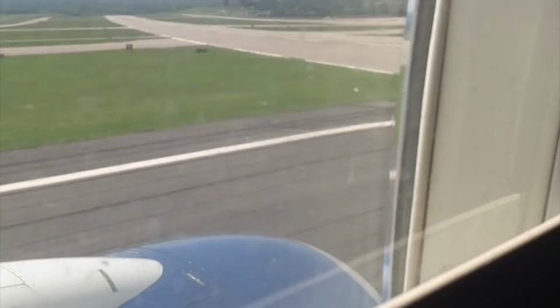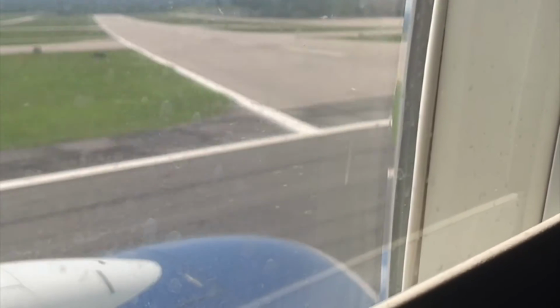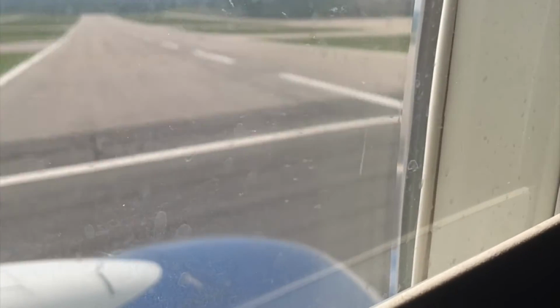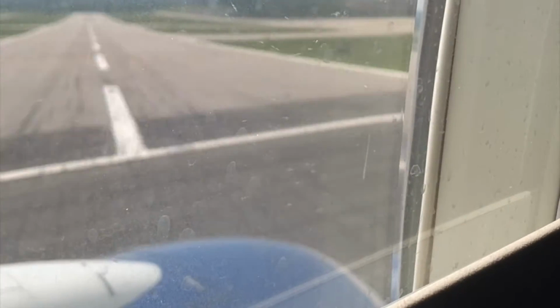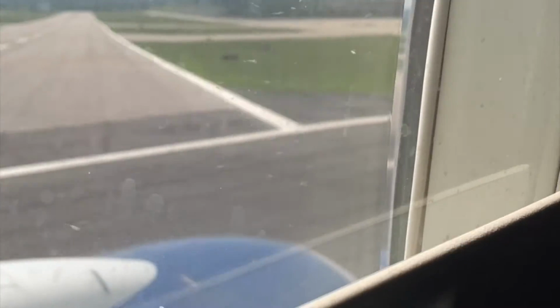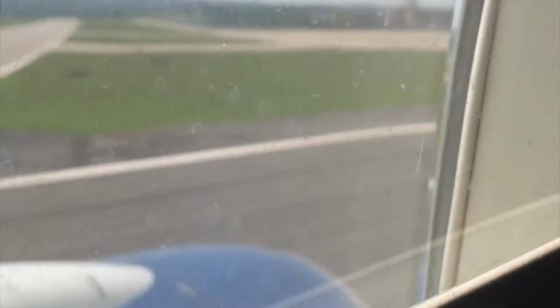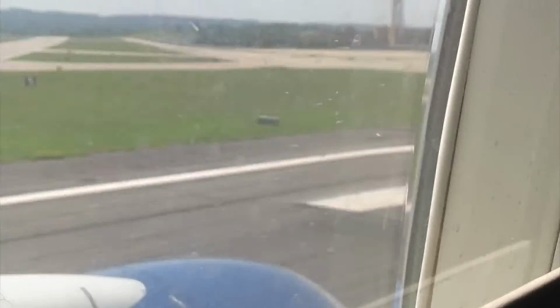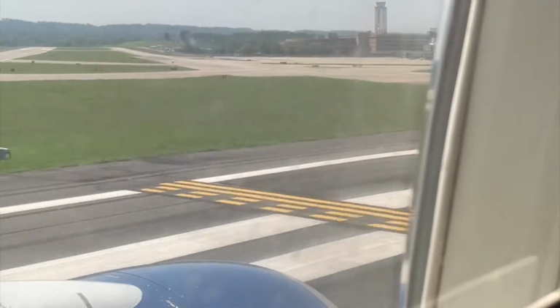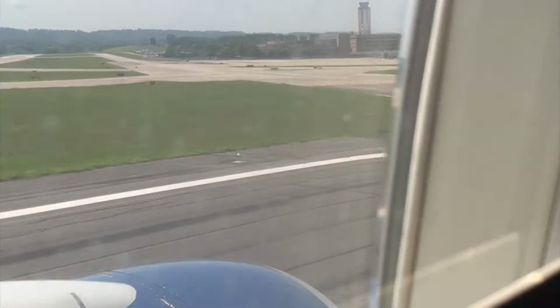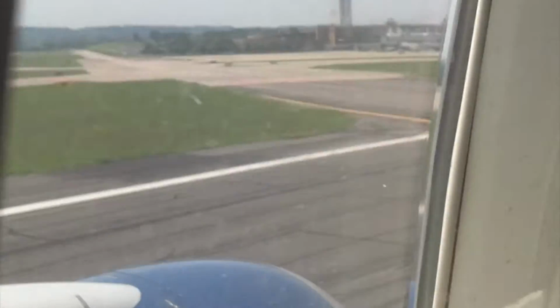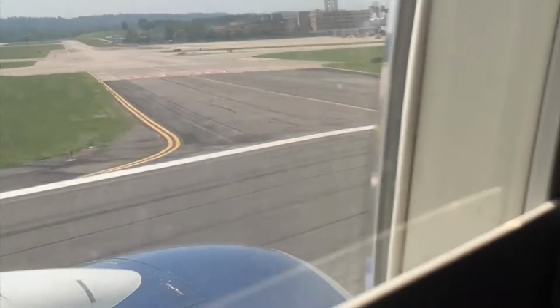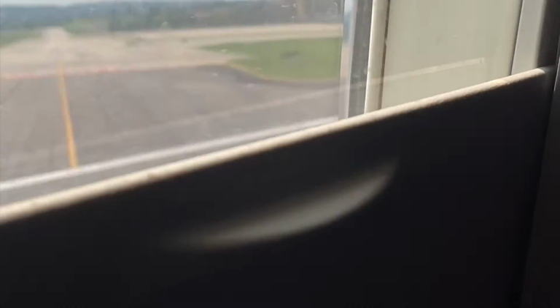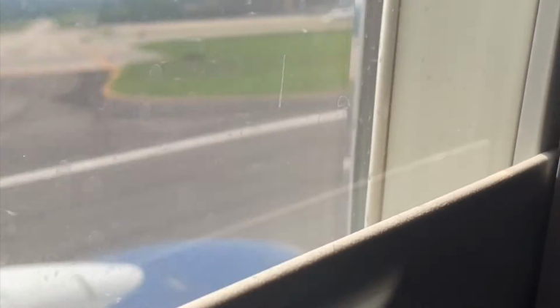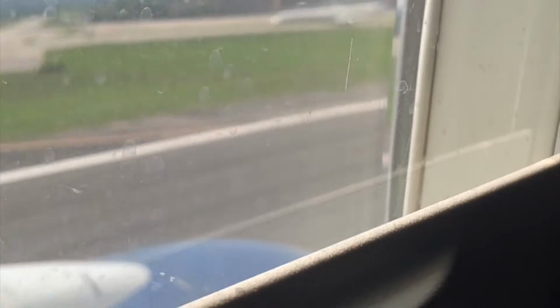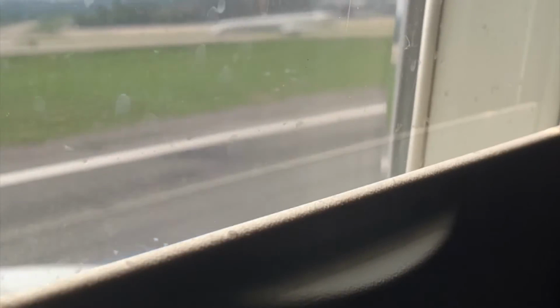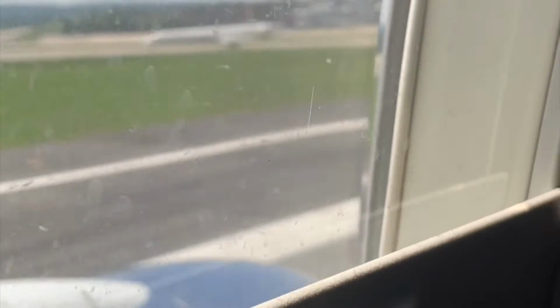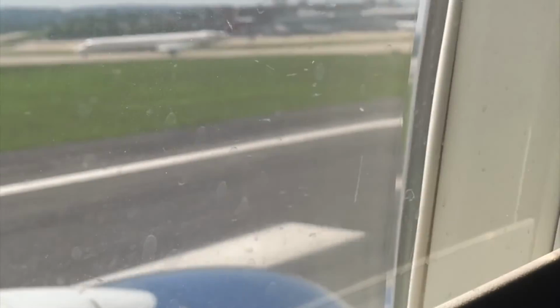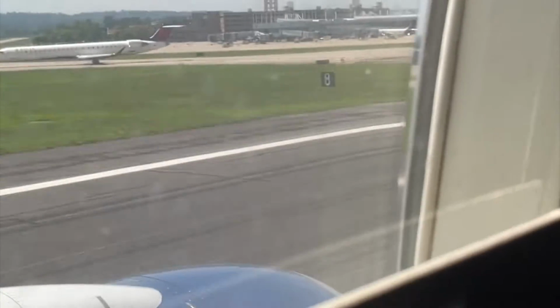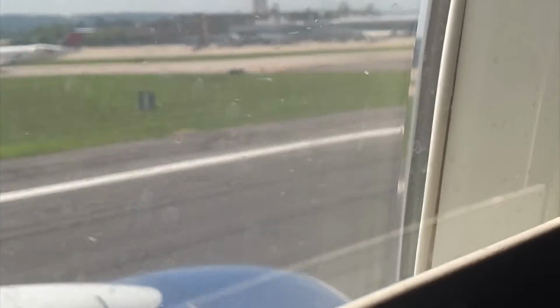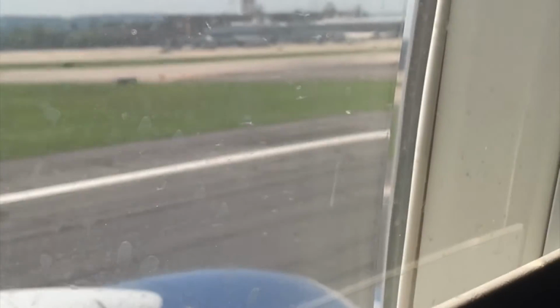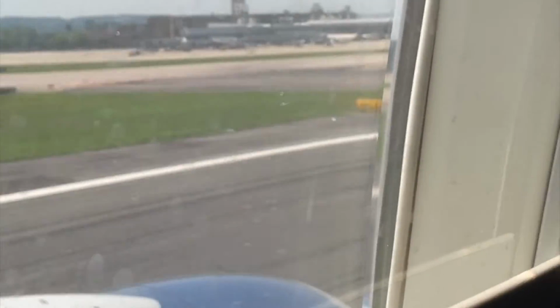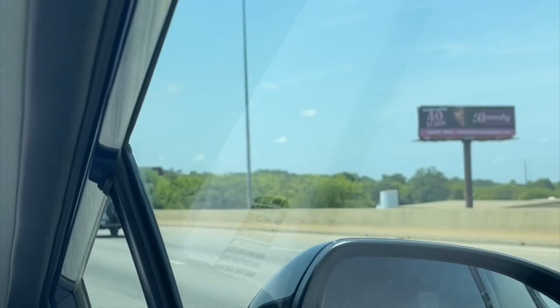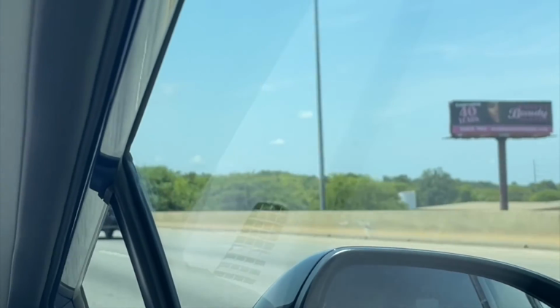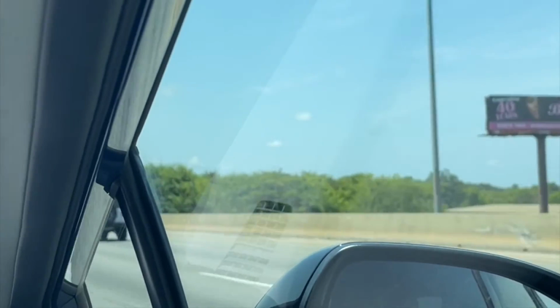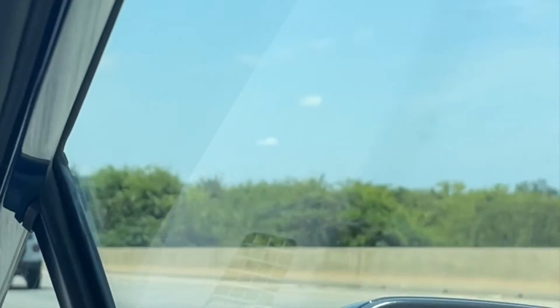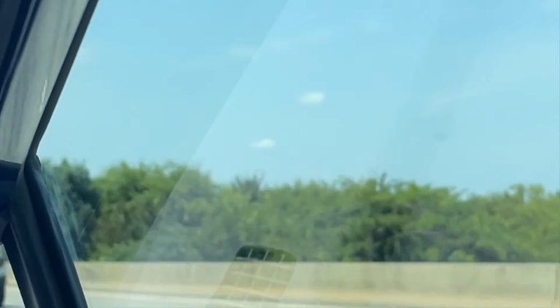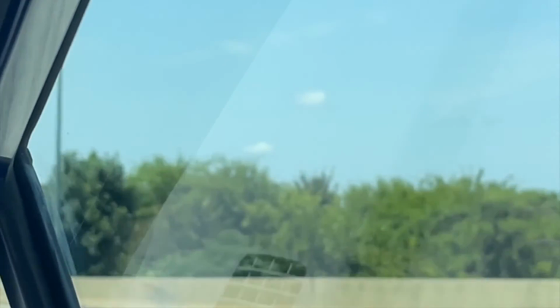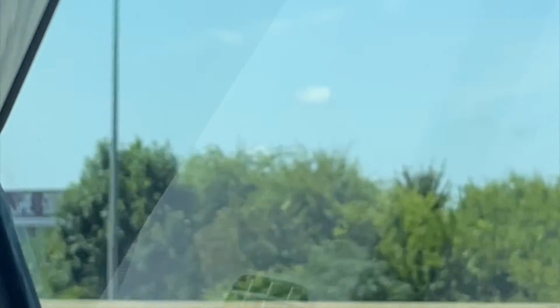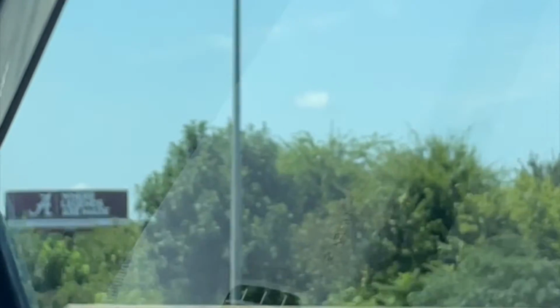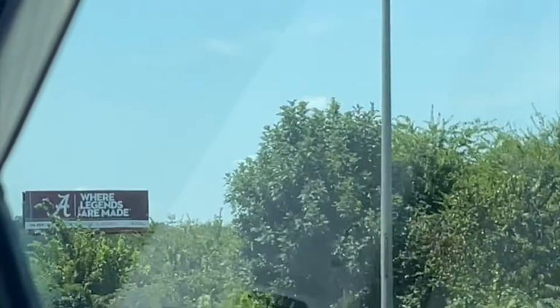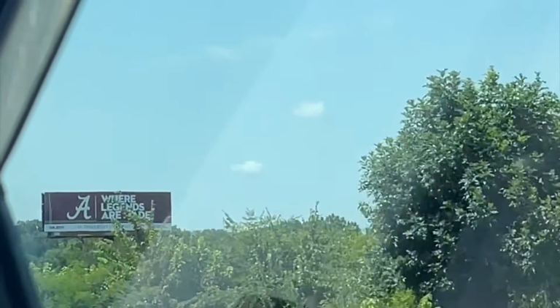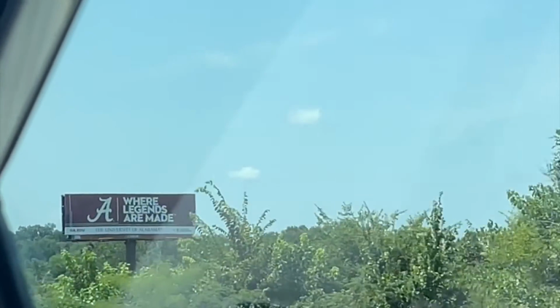Hi, I'm a student at the University of Alabama and this is a mini vlog of me moving on campus for the fall 2023 semester.